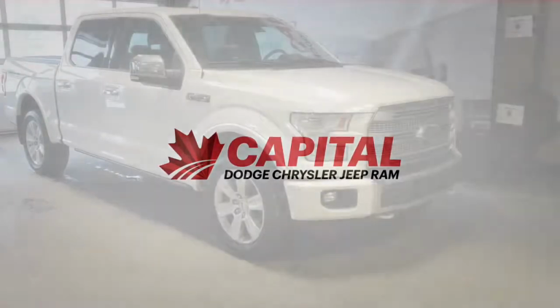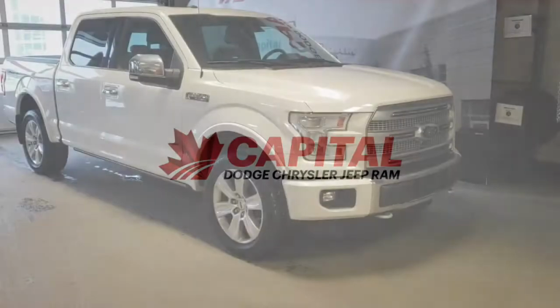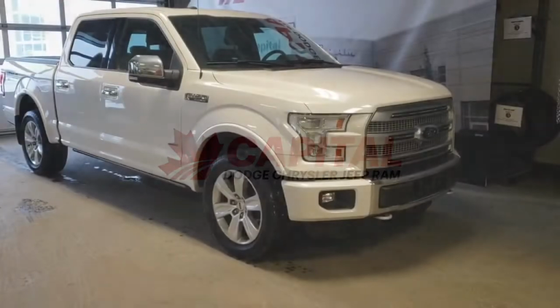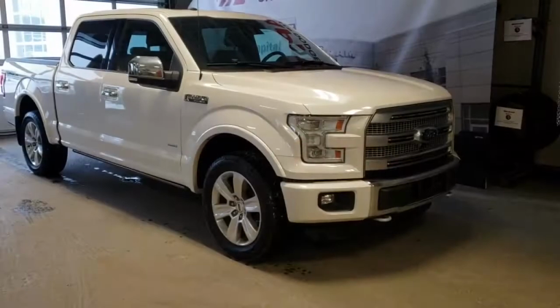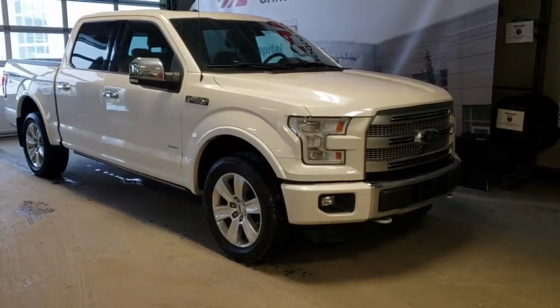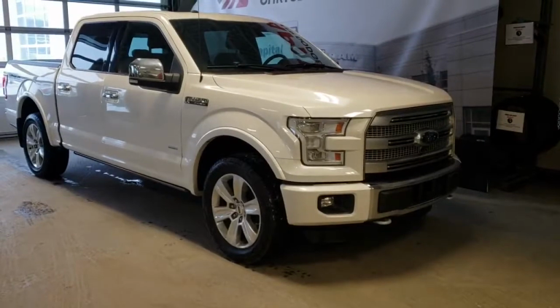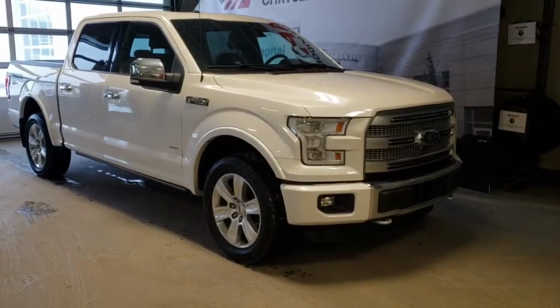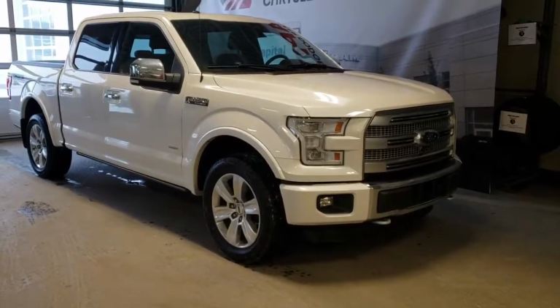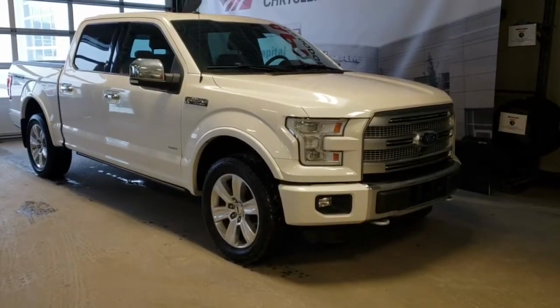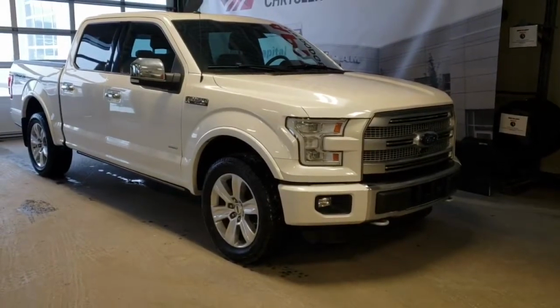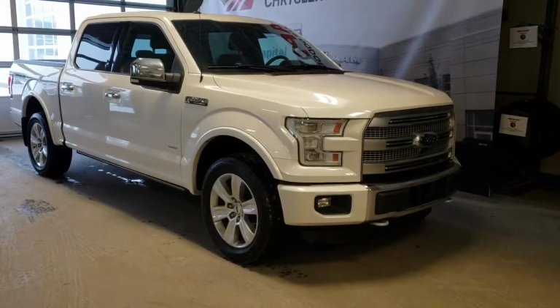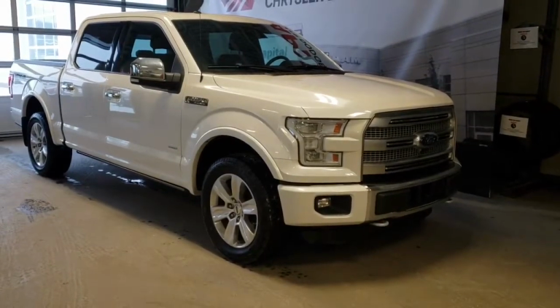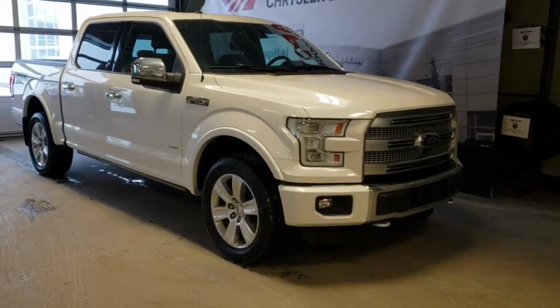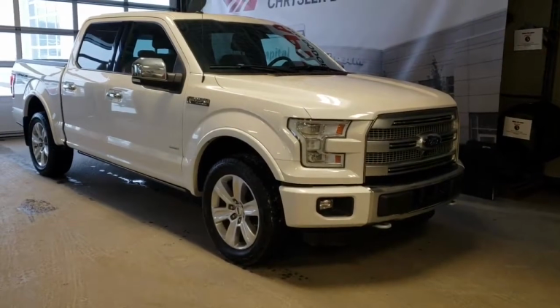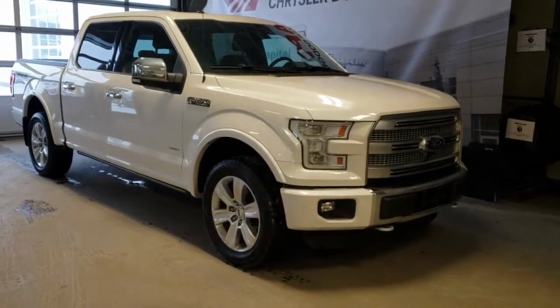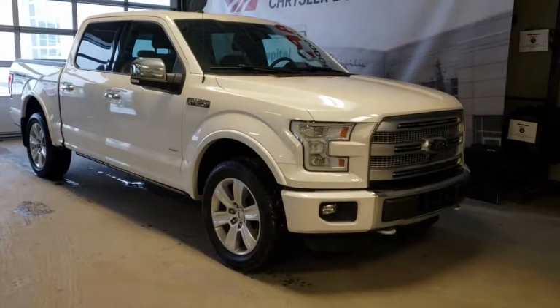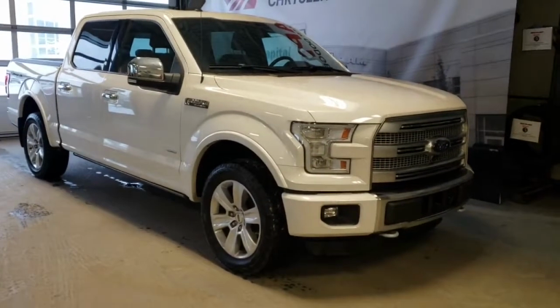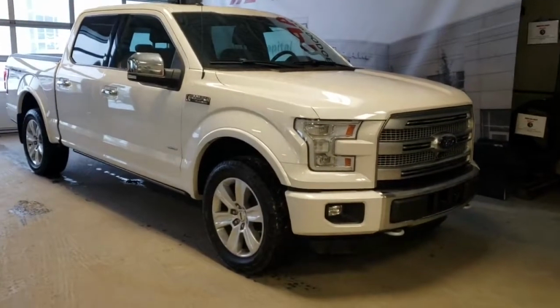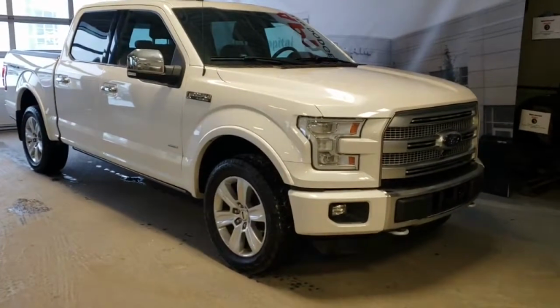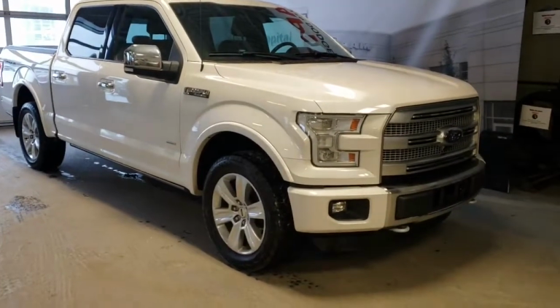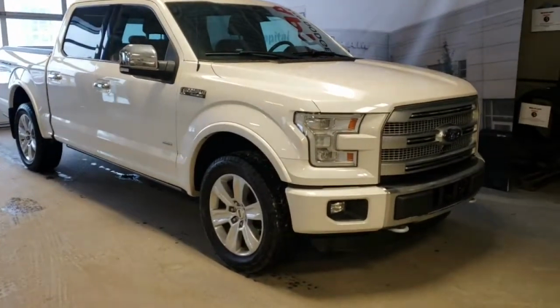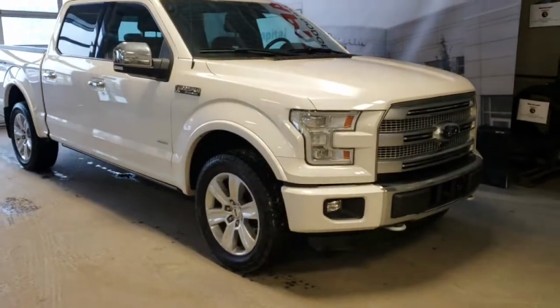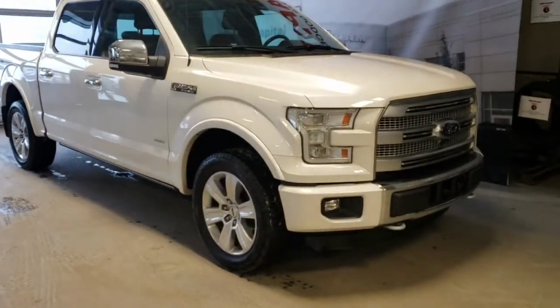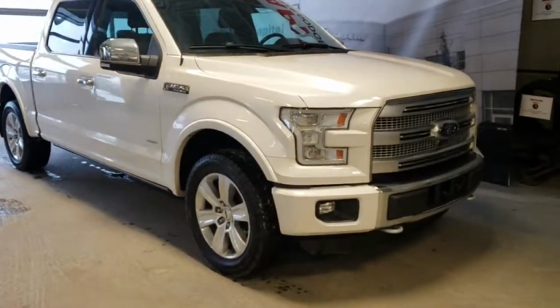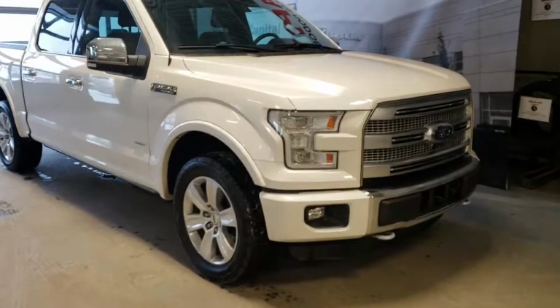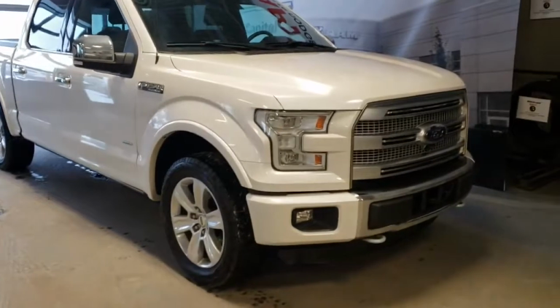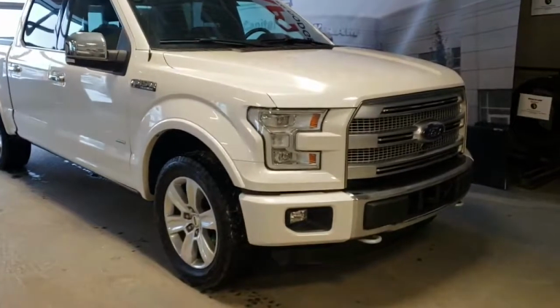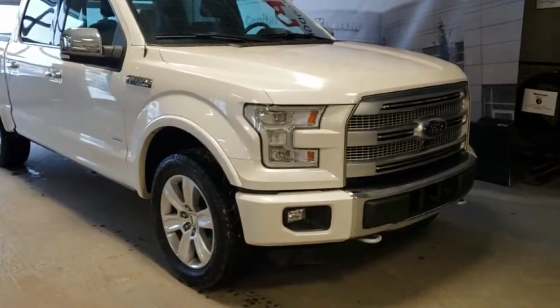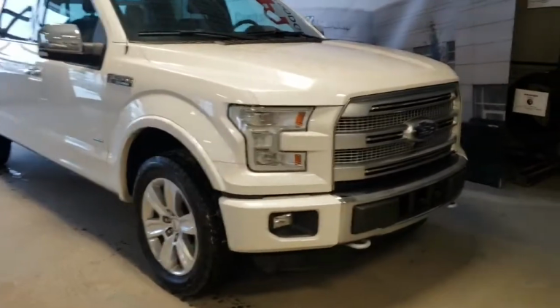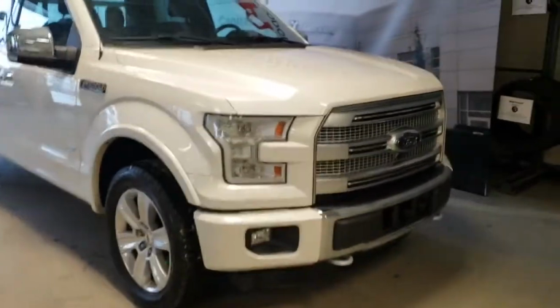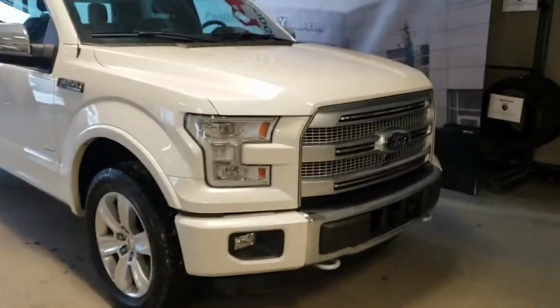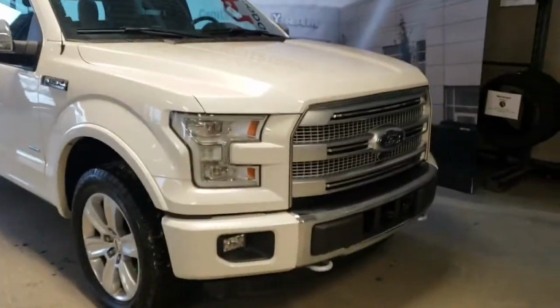Hey everyone and welcome to Capital Jeep. My name is Natasha and today I'm going to walk you through this 2016 Ford F-150 Platinum.